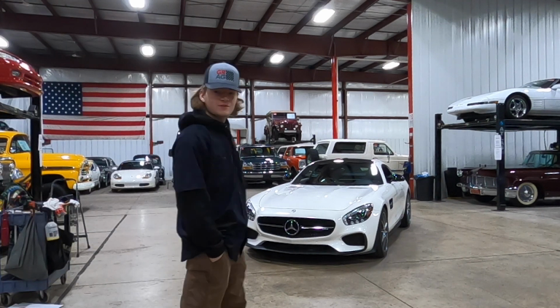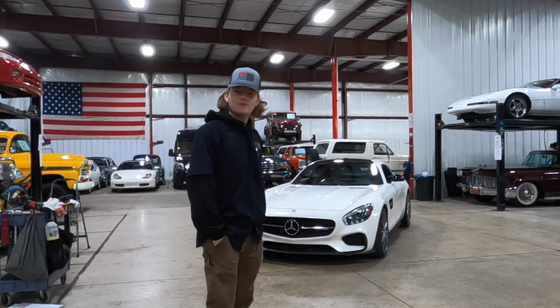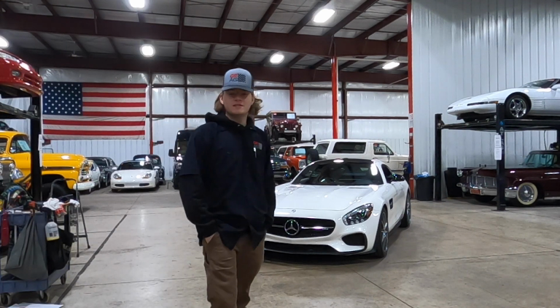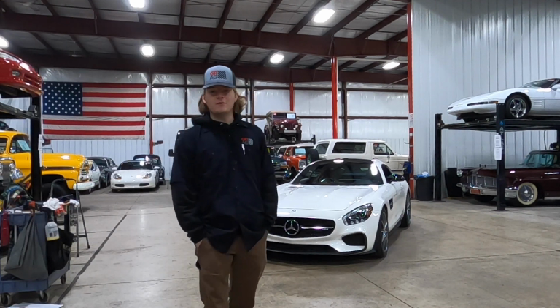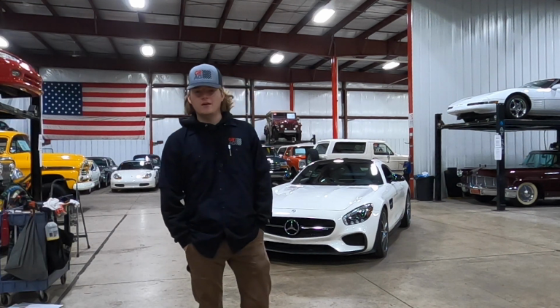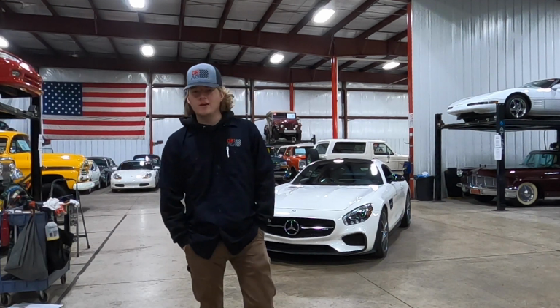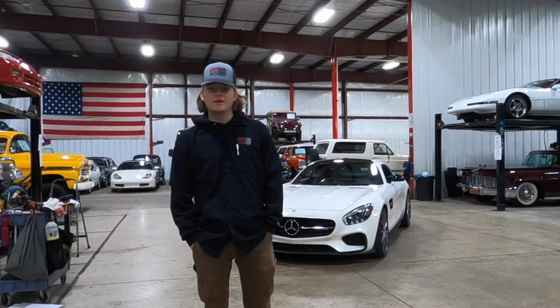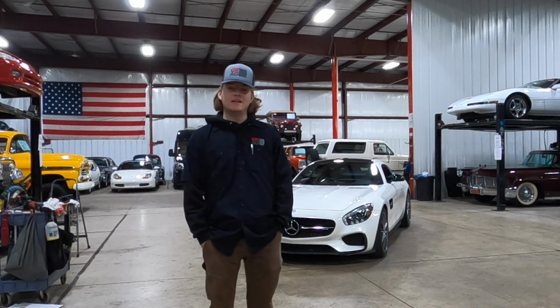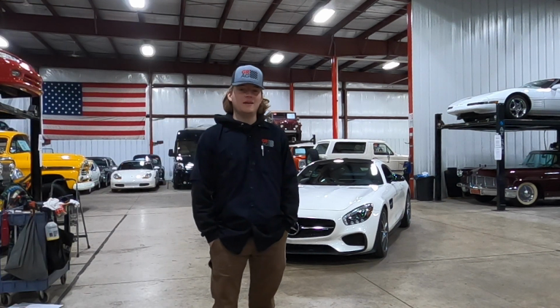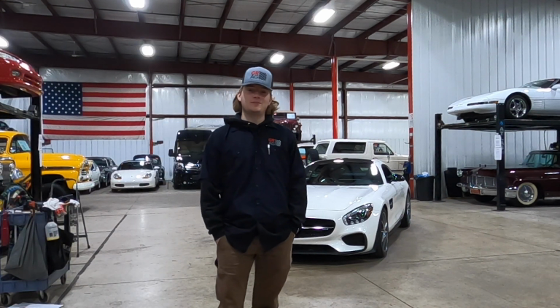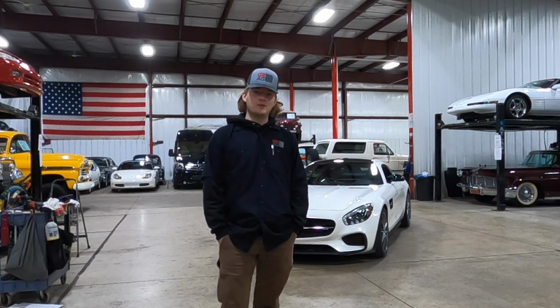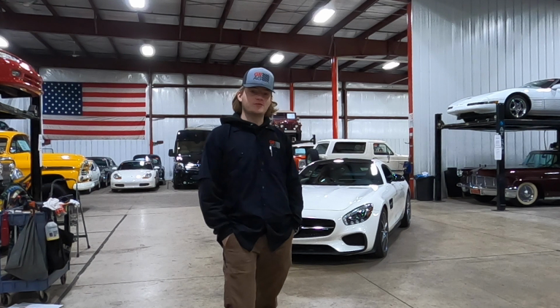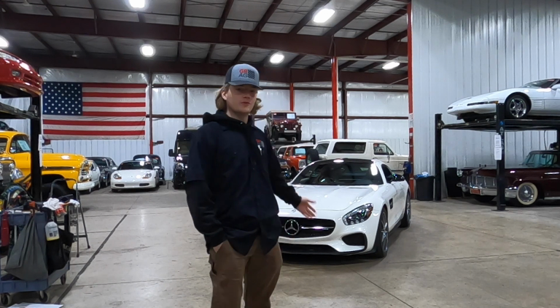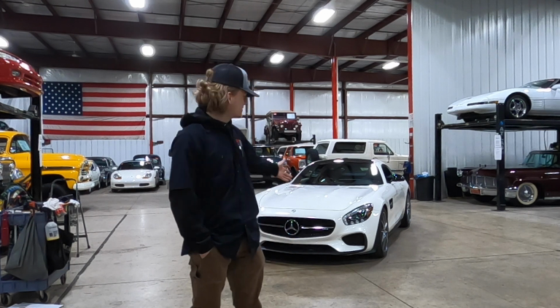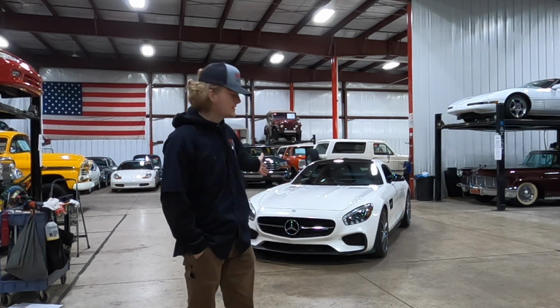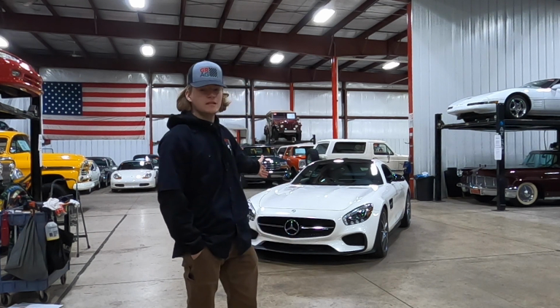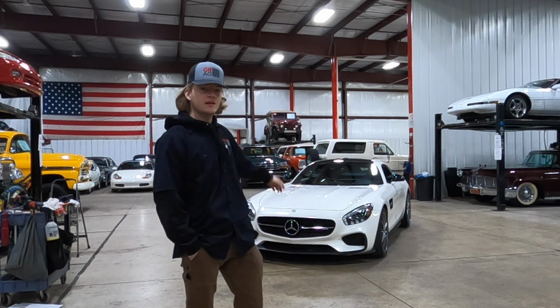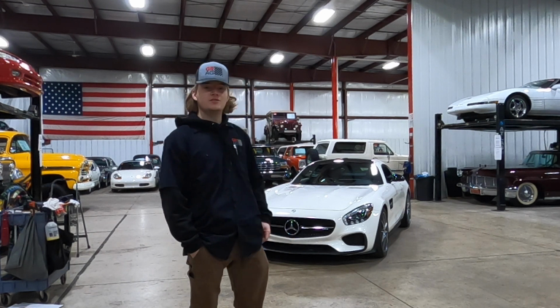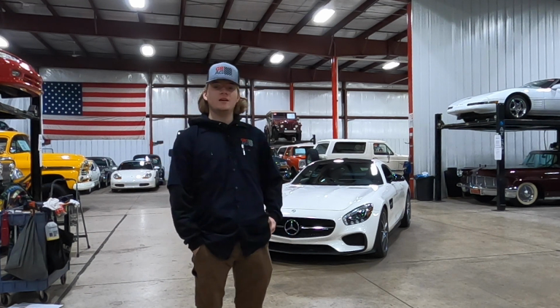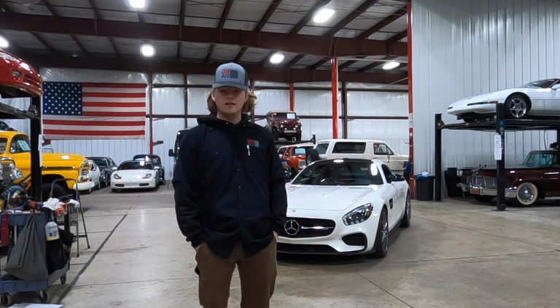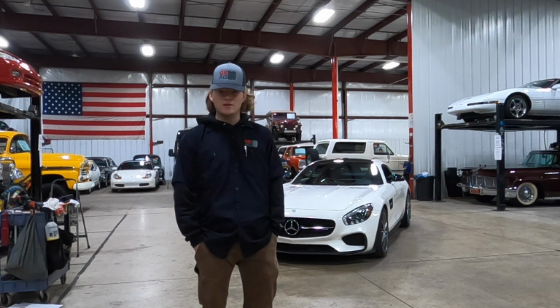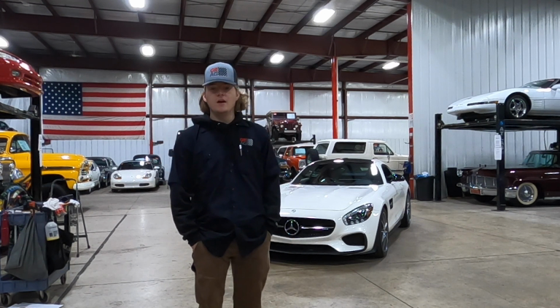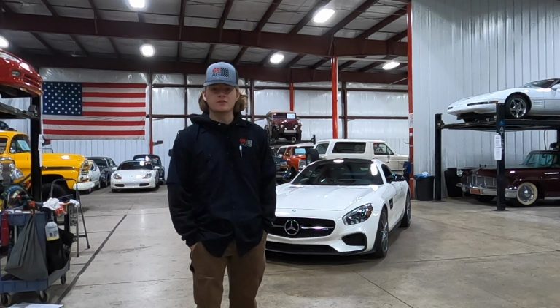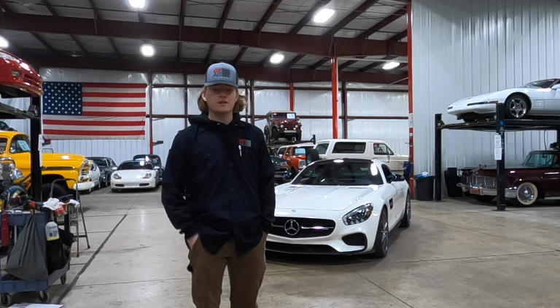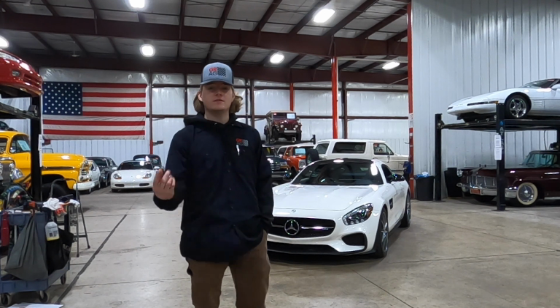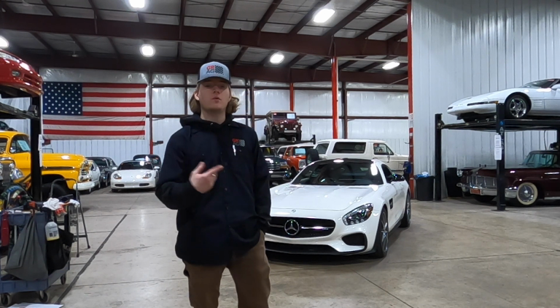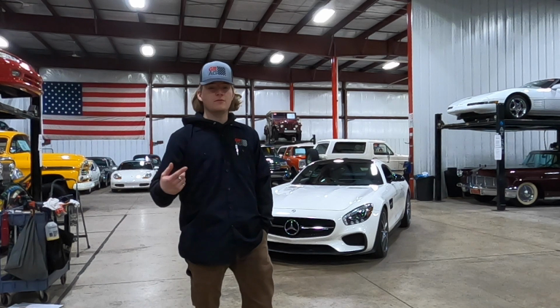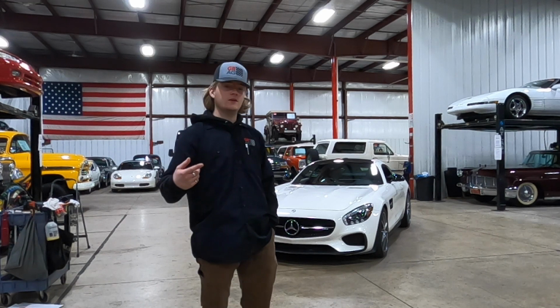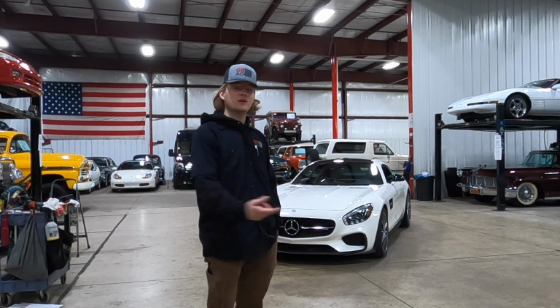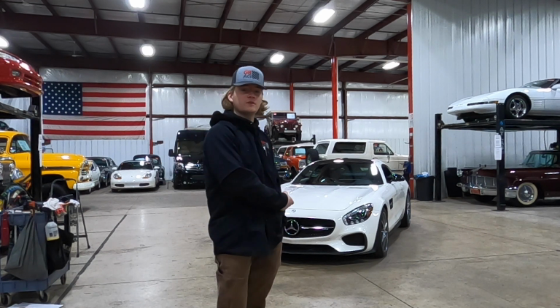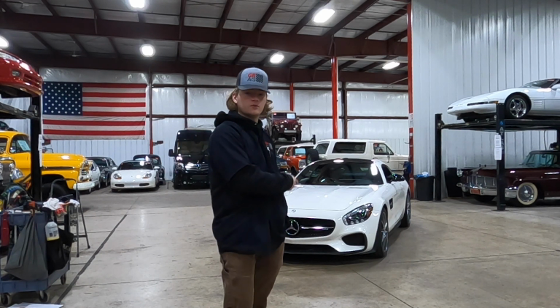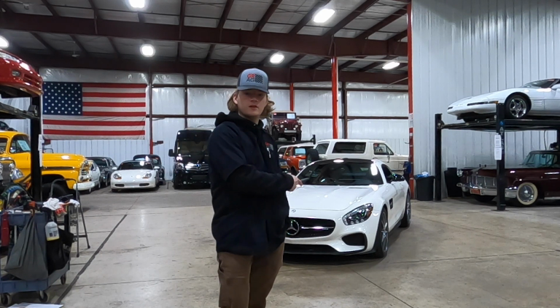How's it going everyone? Steve here with the GR Auto Gallery and today I have the absolute pleasure of showing you around this 2017 Mercedes GTS AMG. First off we're going to give you guys a nice walk around so you get a good idea of what the car looks like.